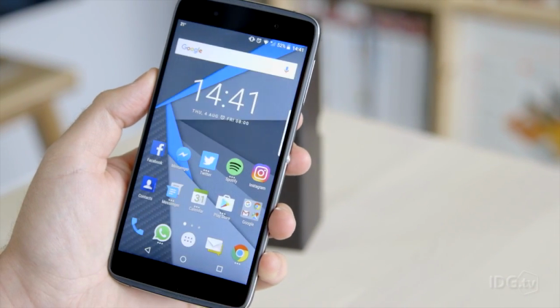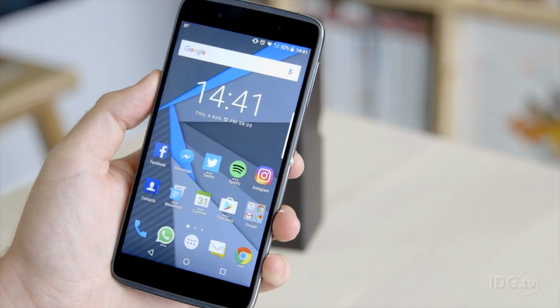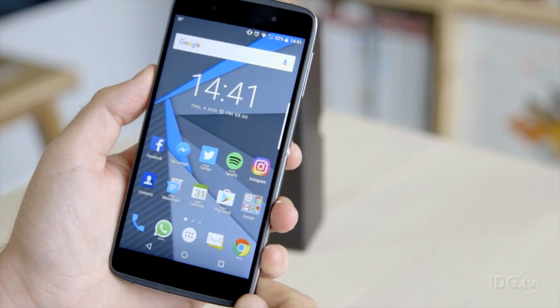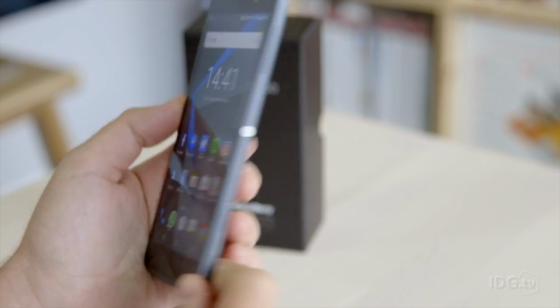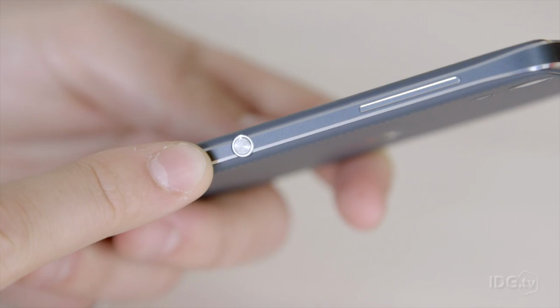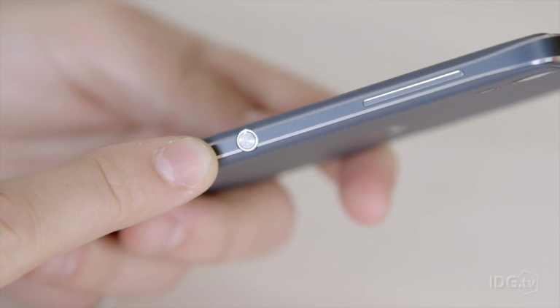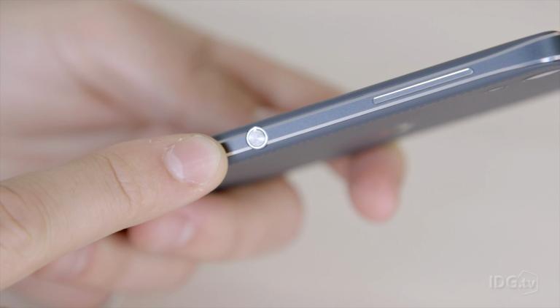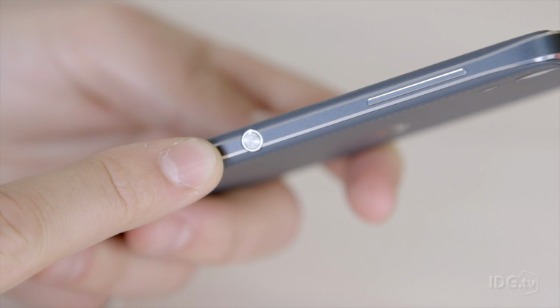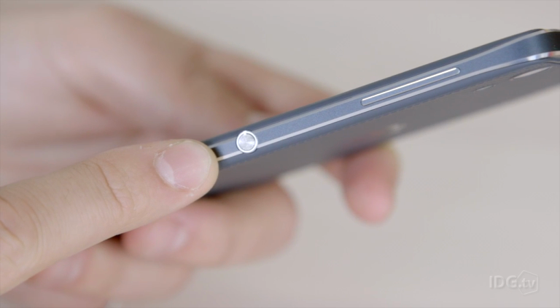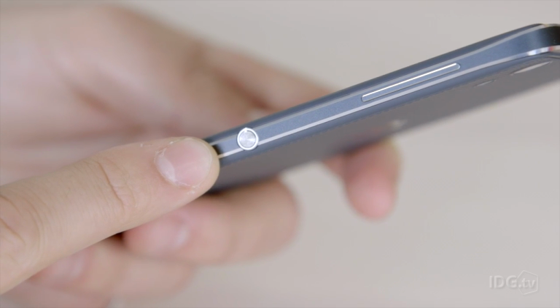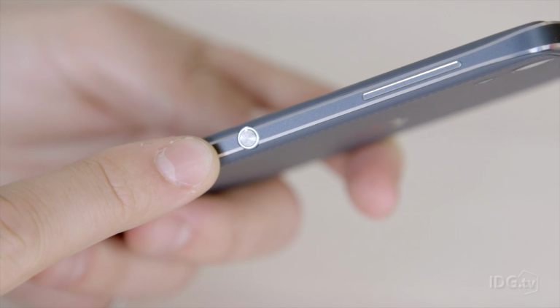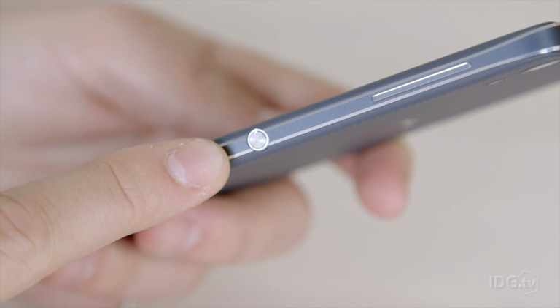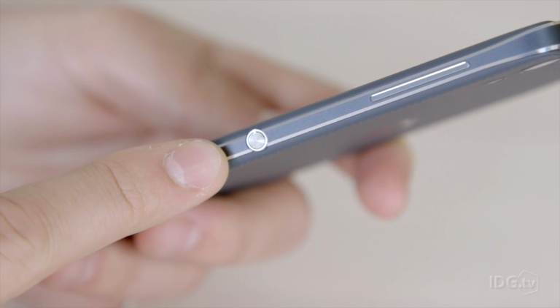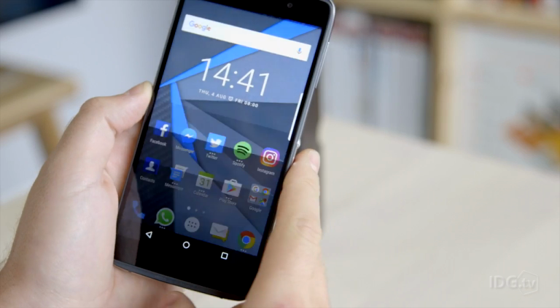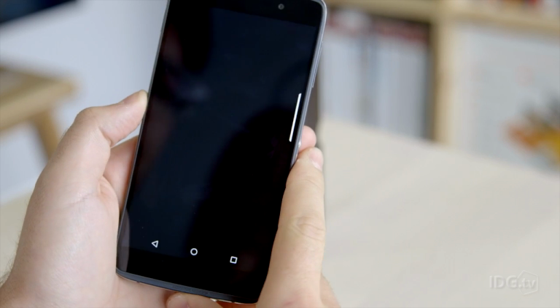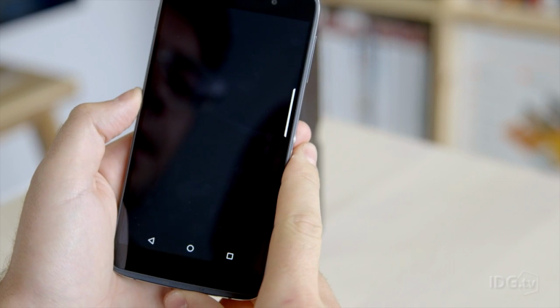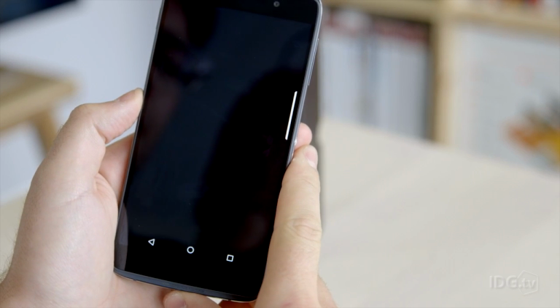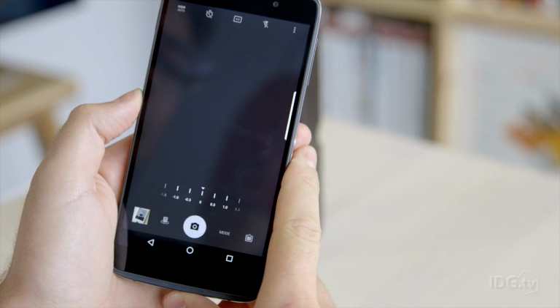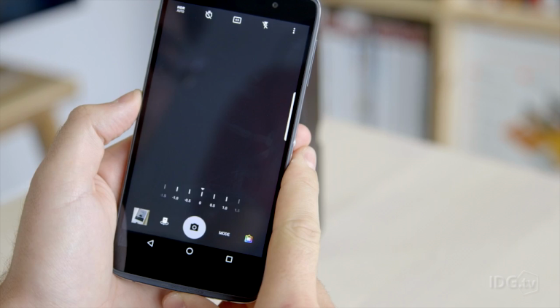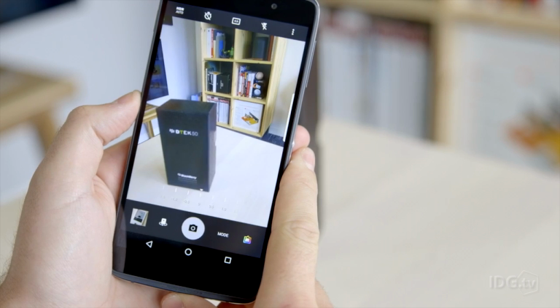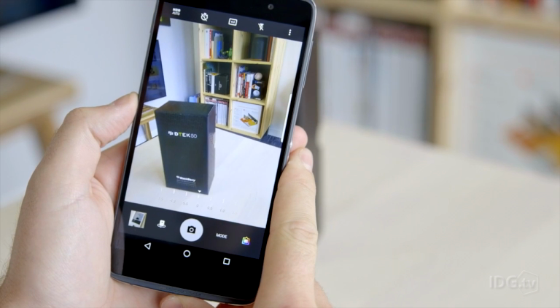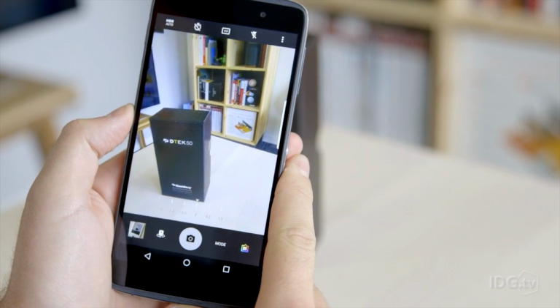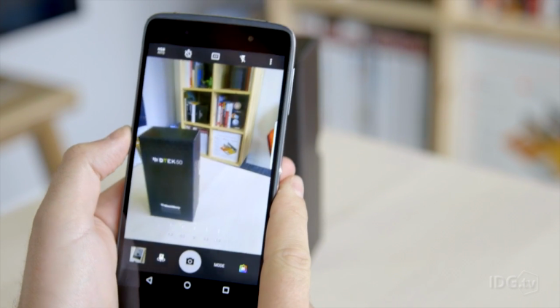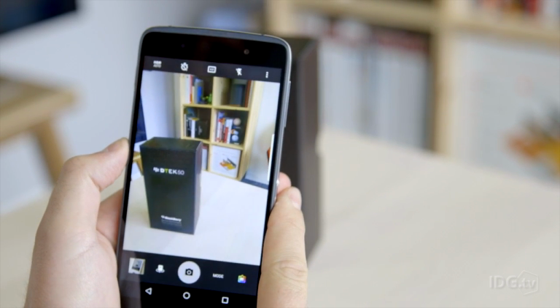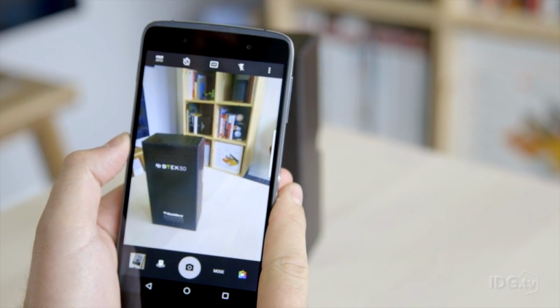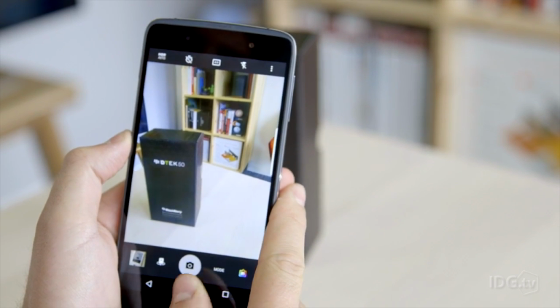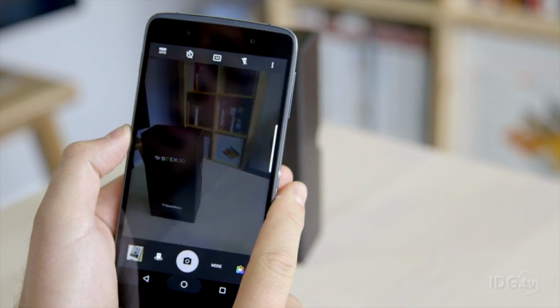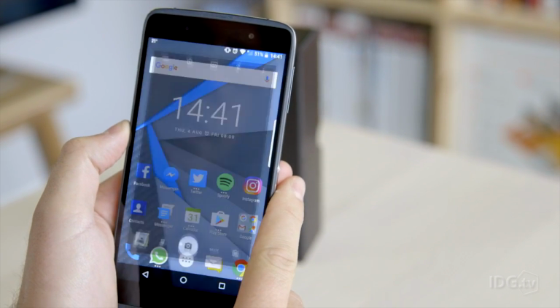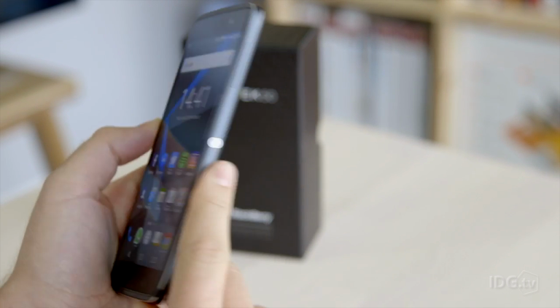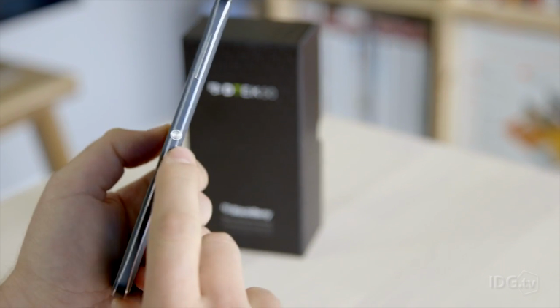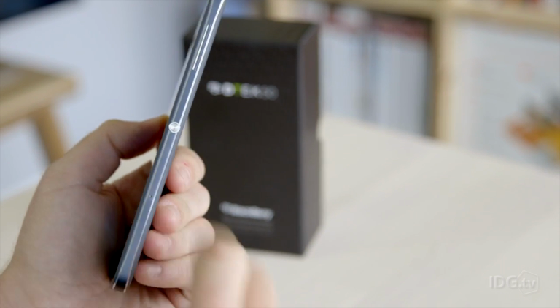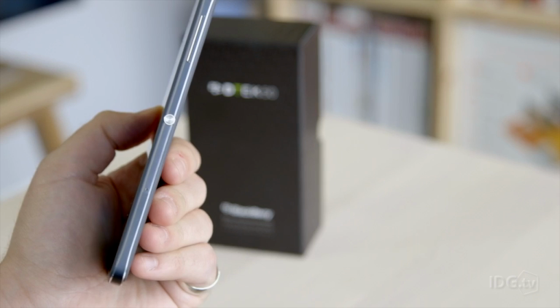The other thing, which is slightly confusing, is it has a key on the side, which it calls a convenience key. We just use it to set up the camera, which launches nice and slow, as you can see there. But you could assign anything to that, really.